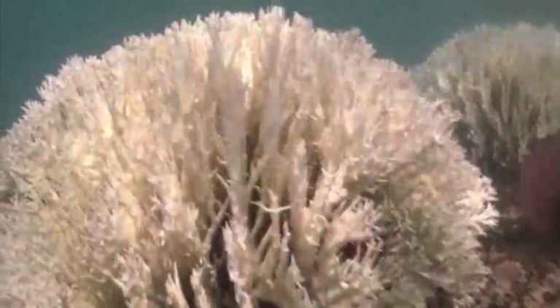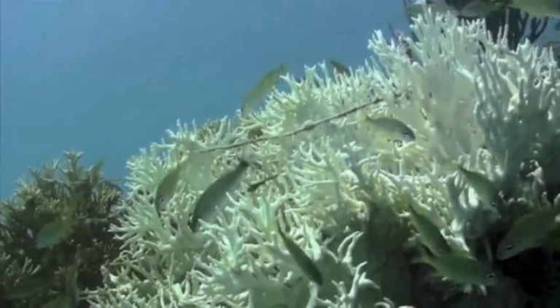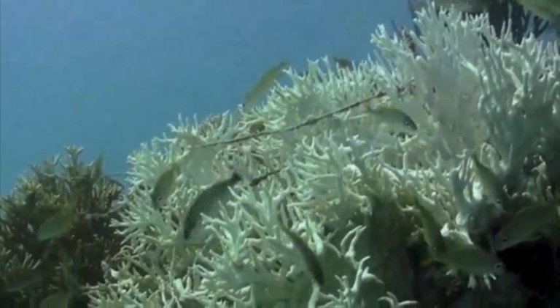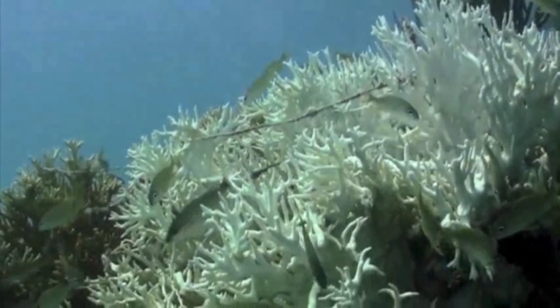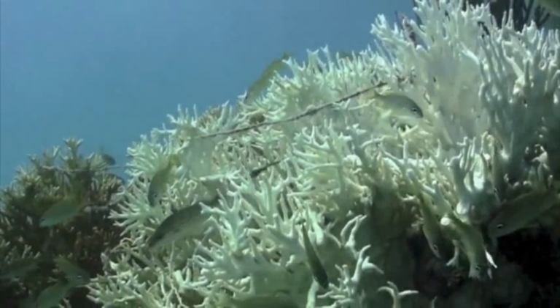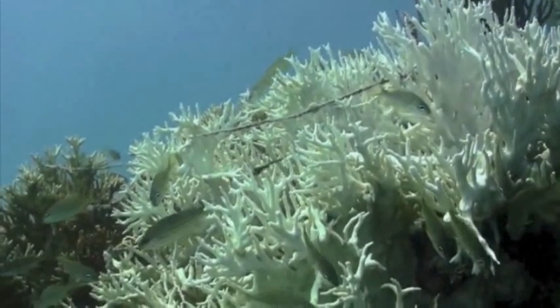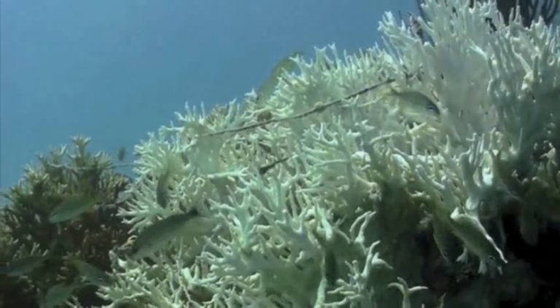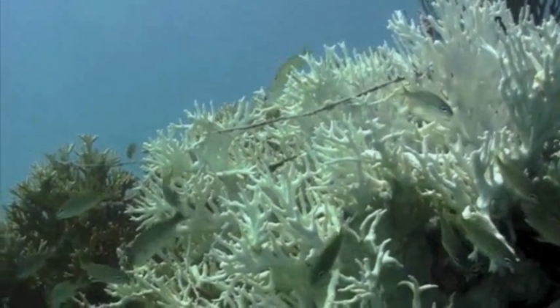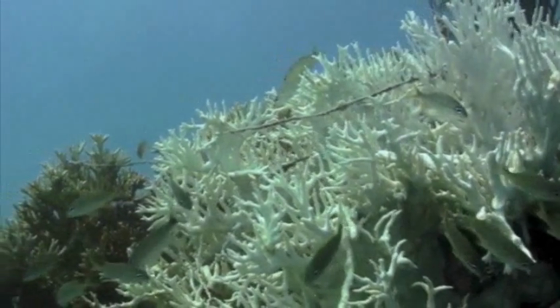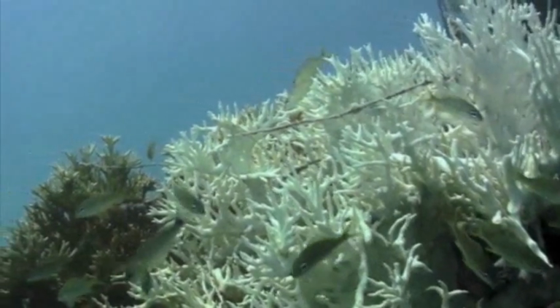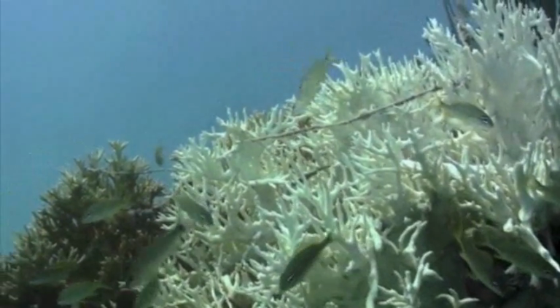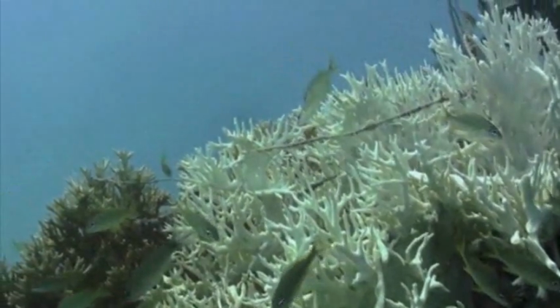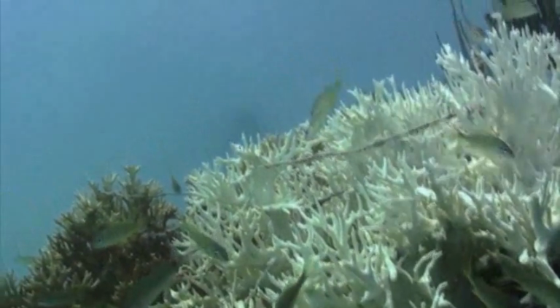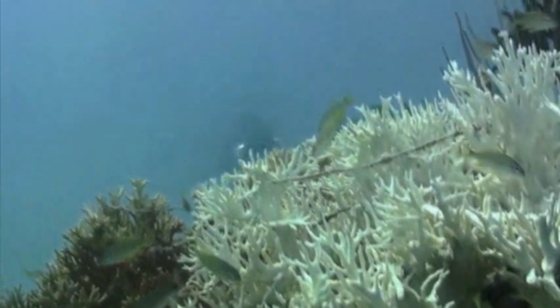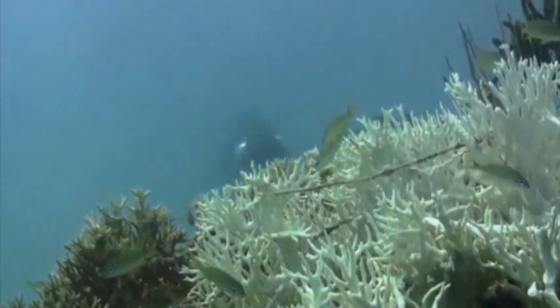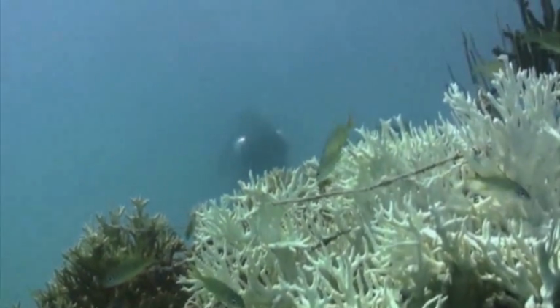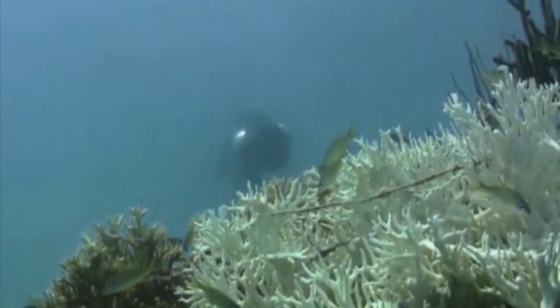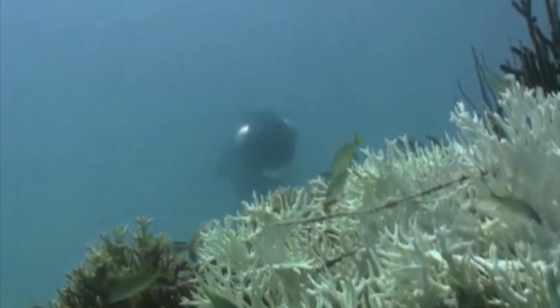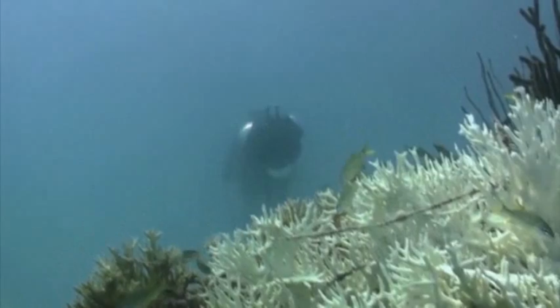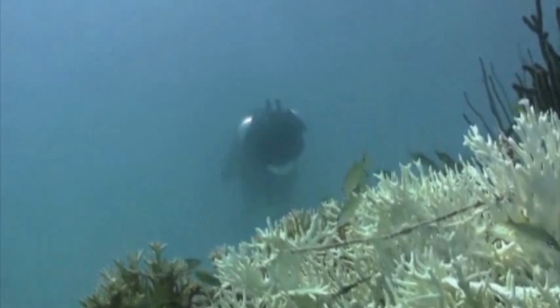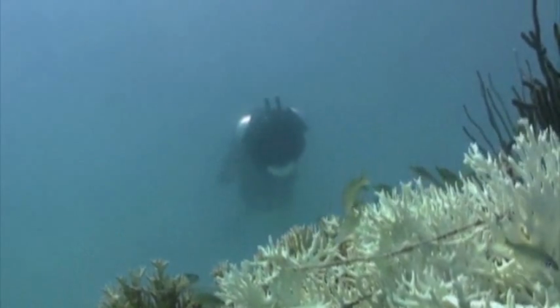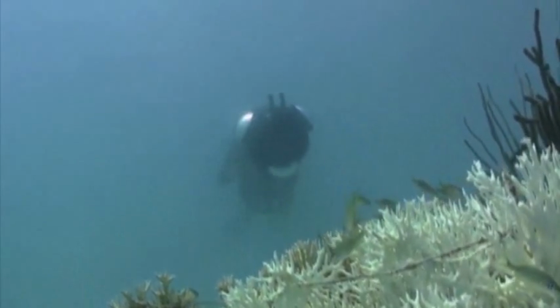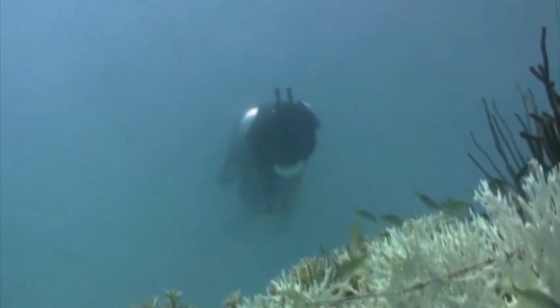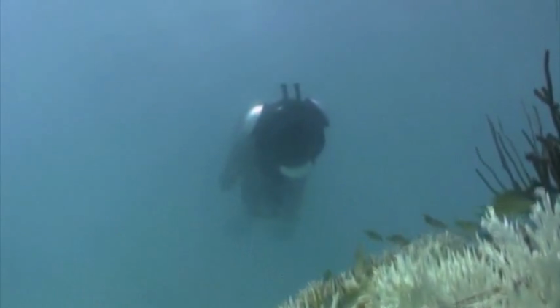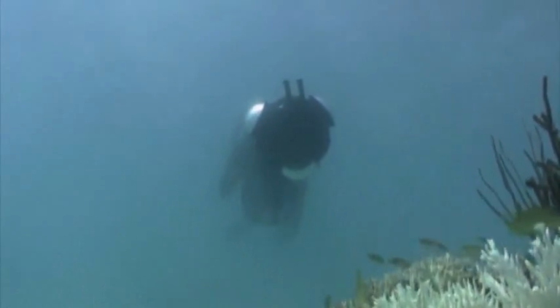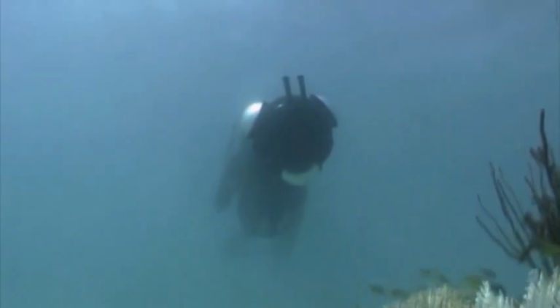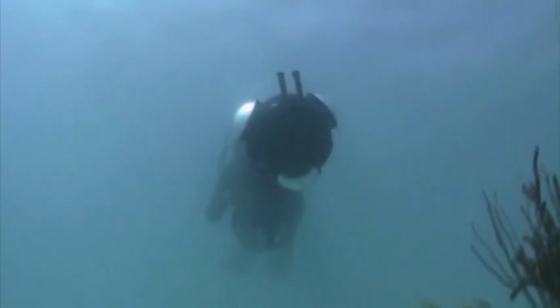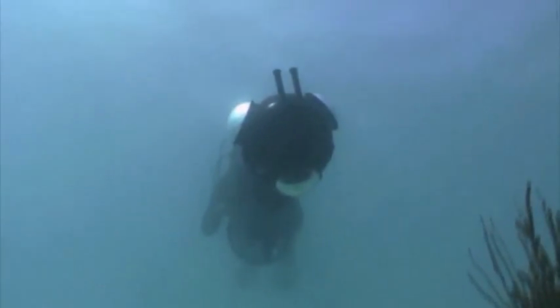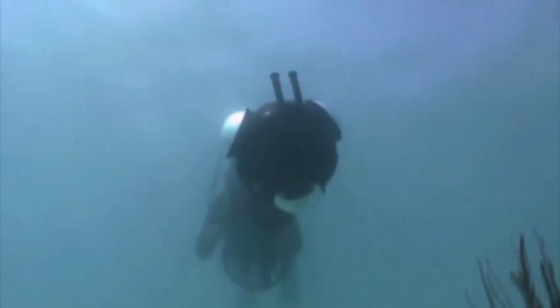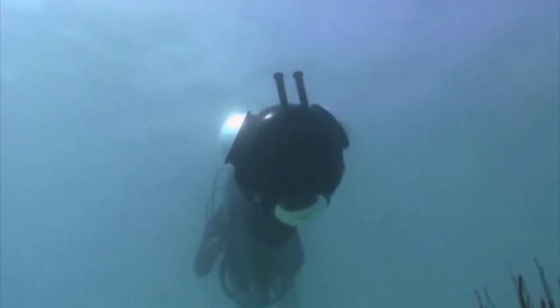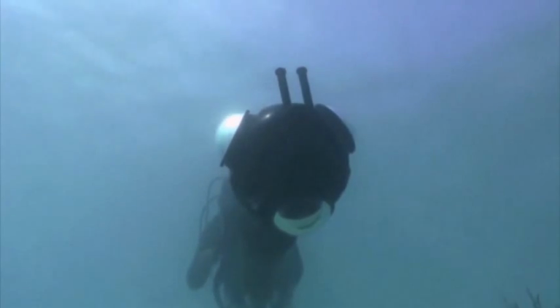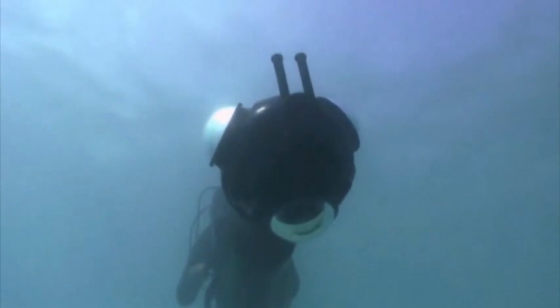They also say this project is different. Instead of making a record for scientists, this one makes the images quickly available online for anyone.